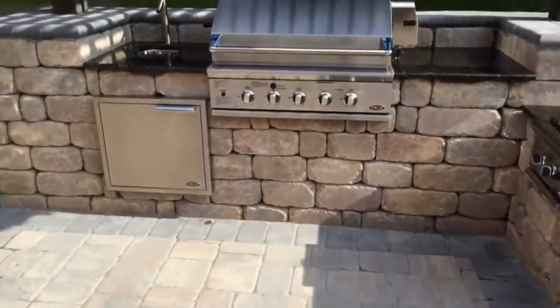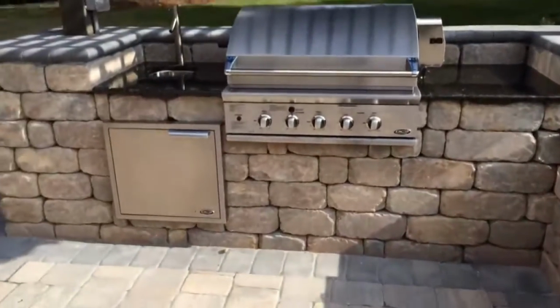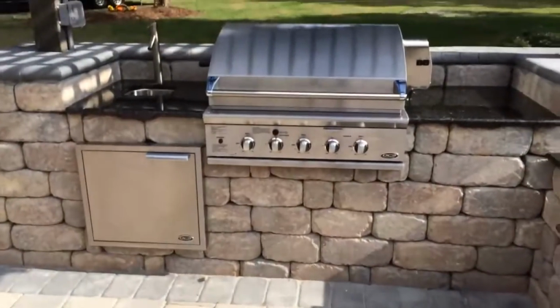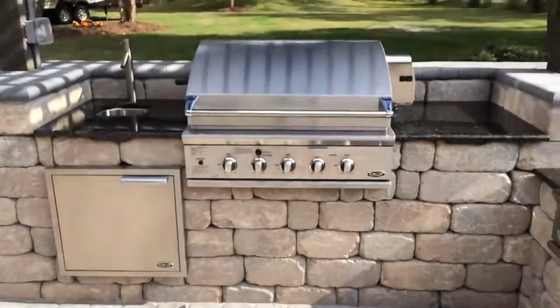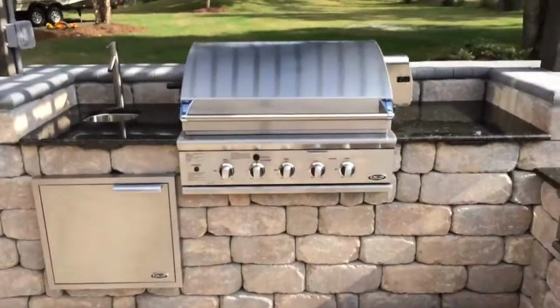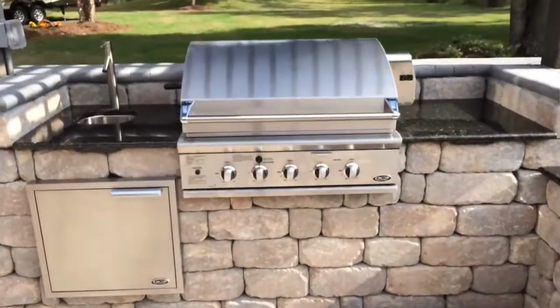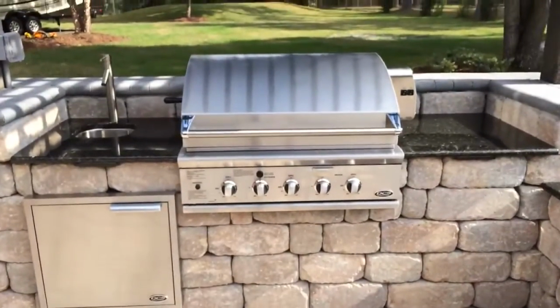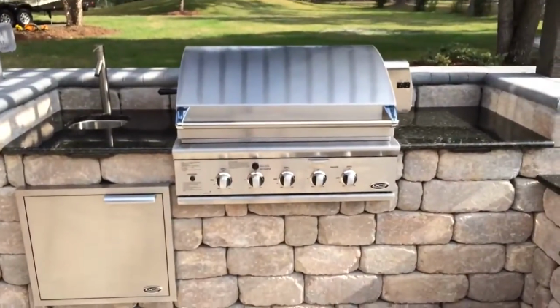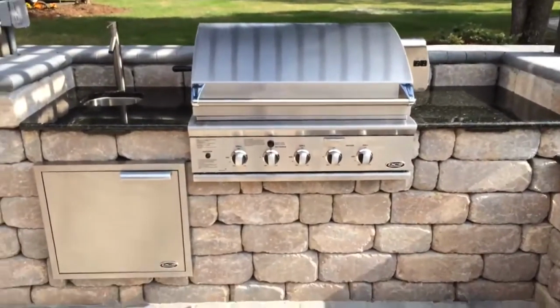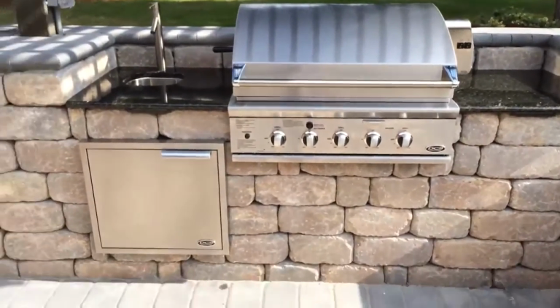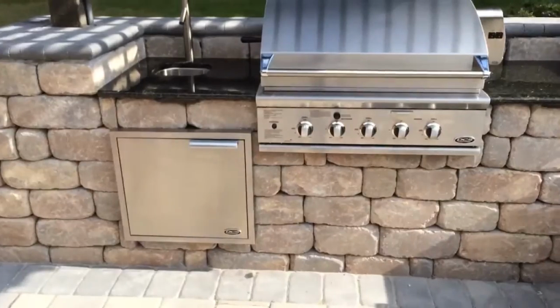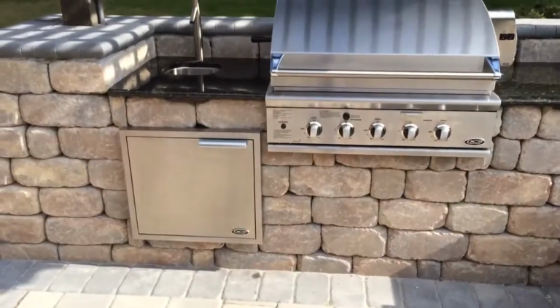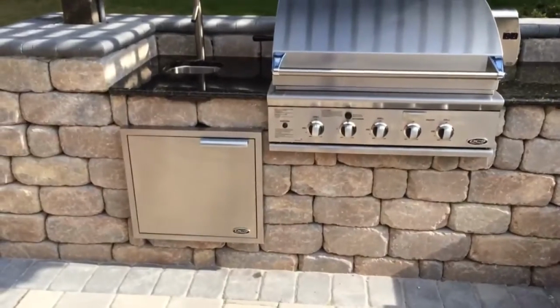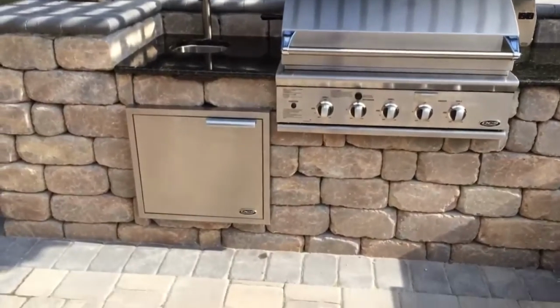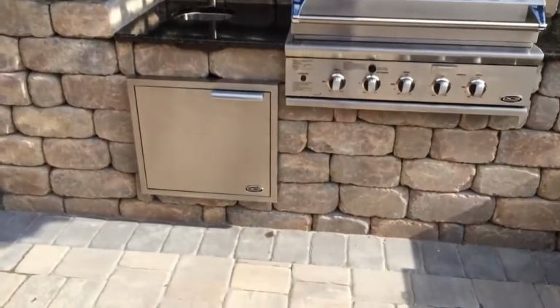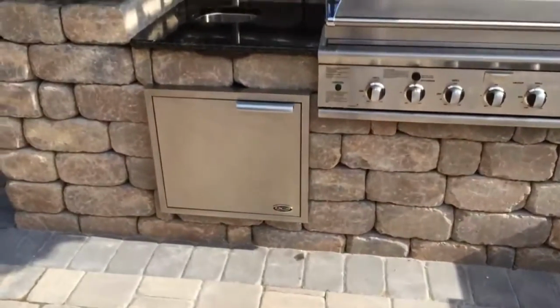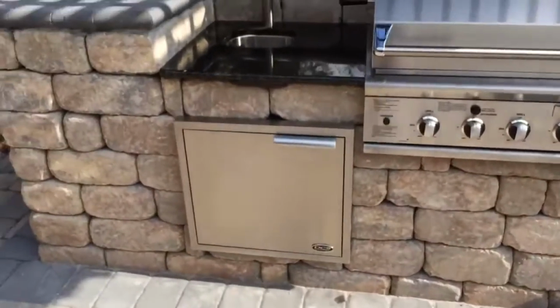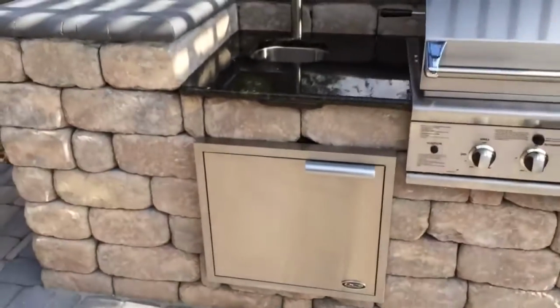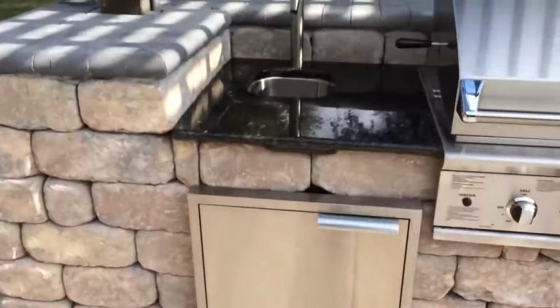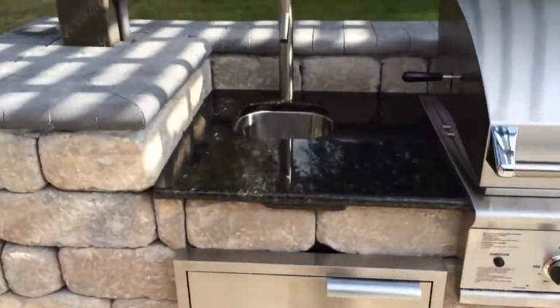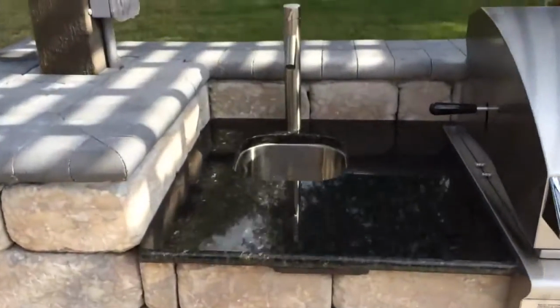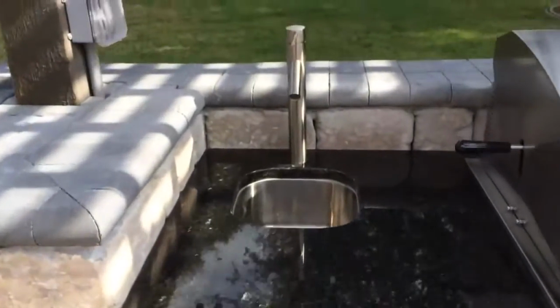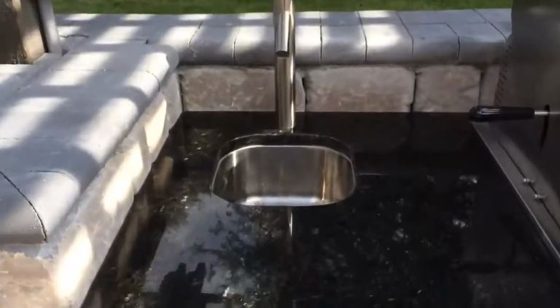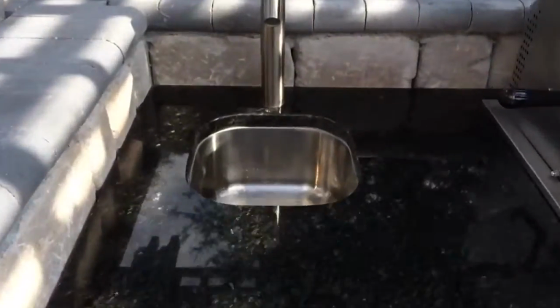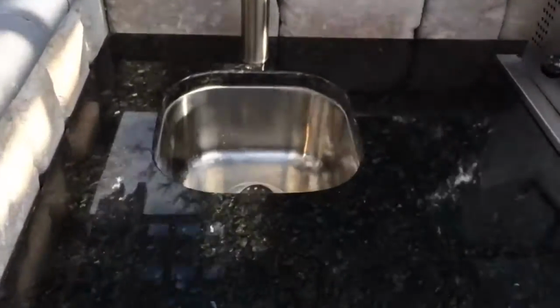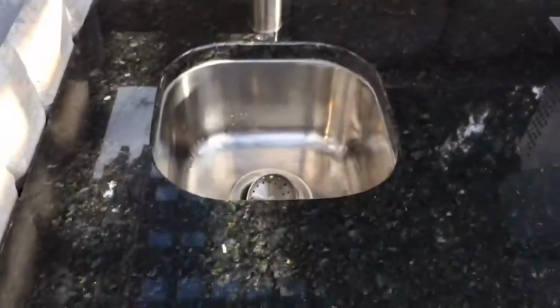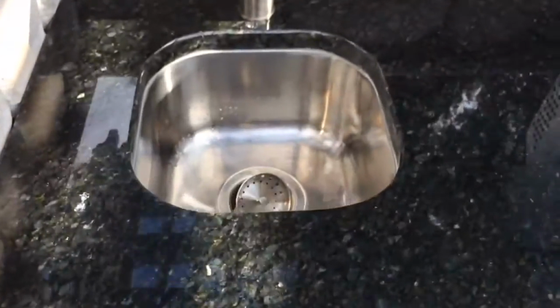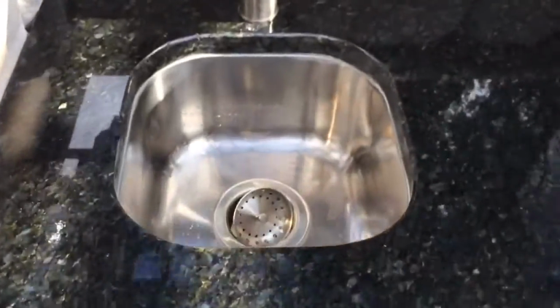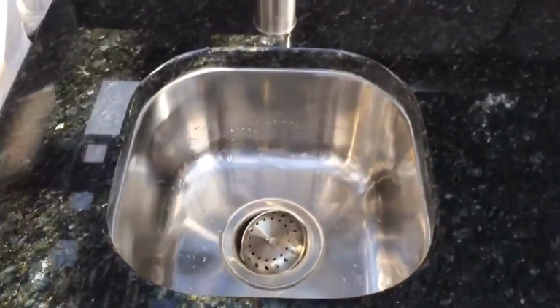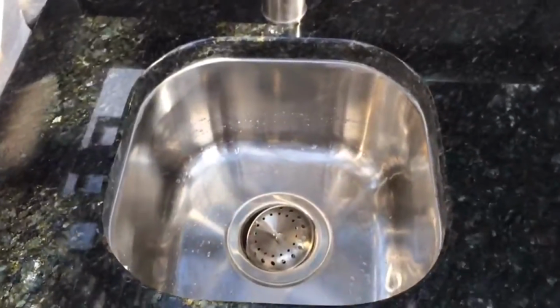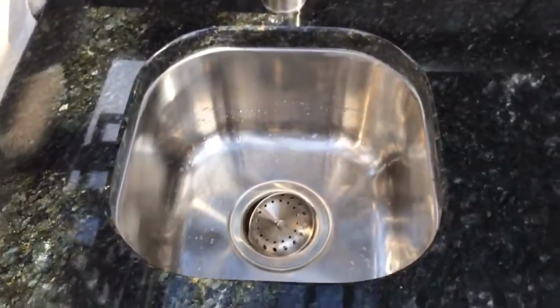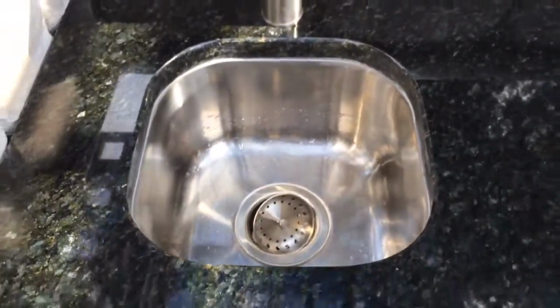Inside here we got all DCS grille and DCS cabinet door. We got the stainless steel bar faucet and sink — it's pretty cool, a little tiny sink.